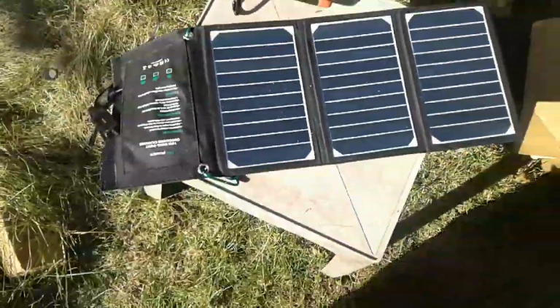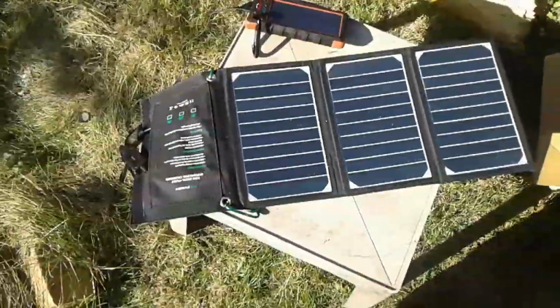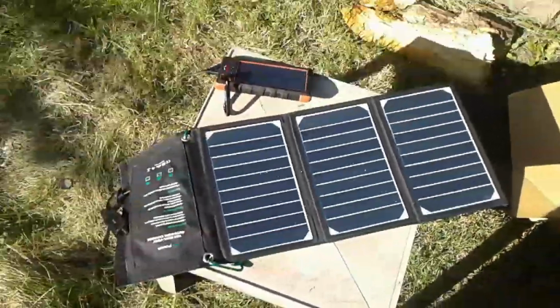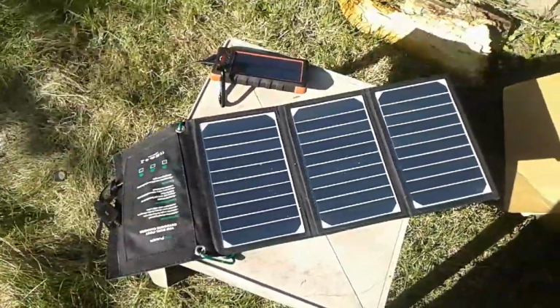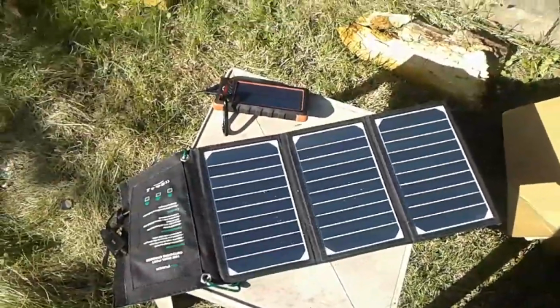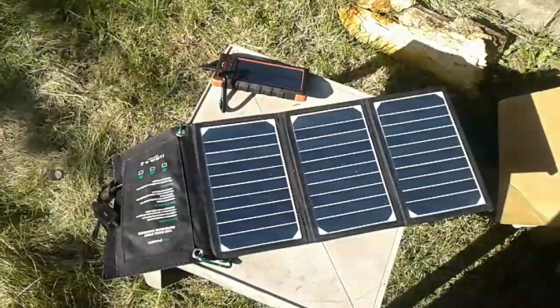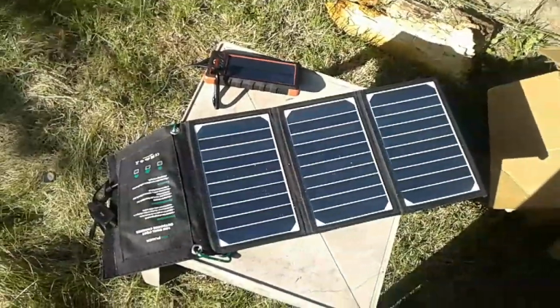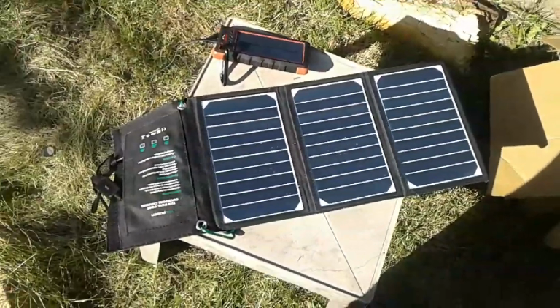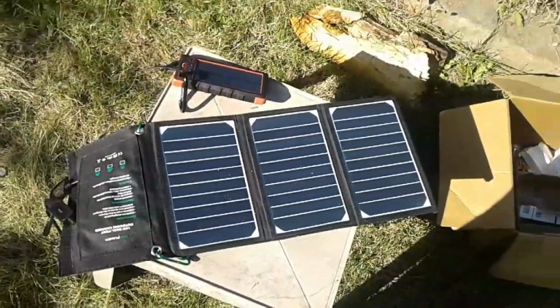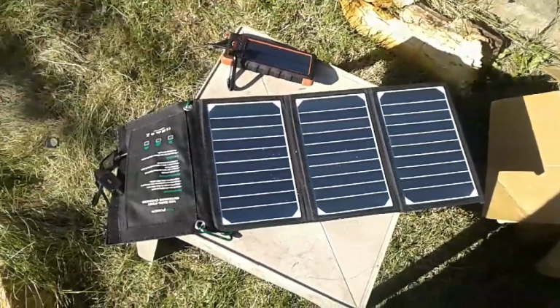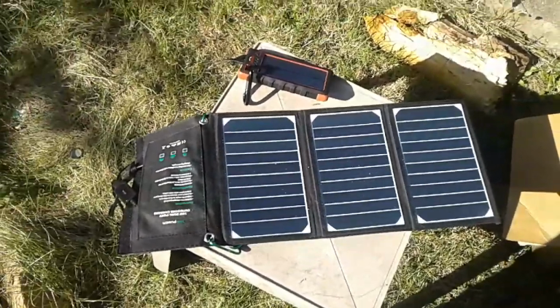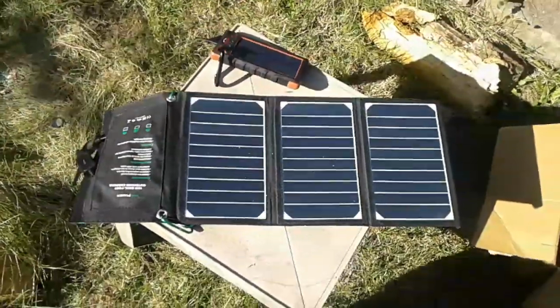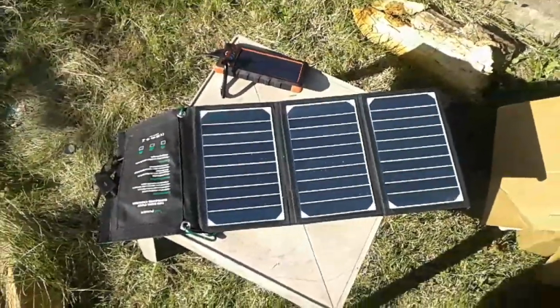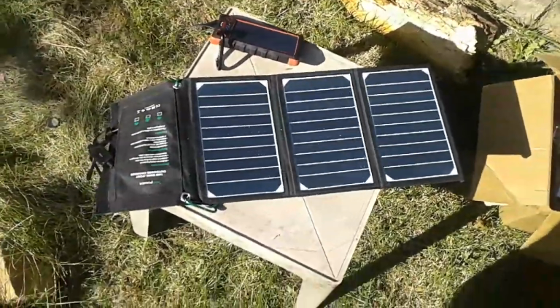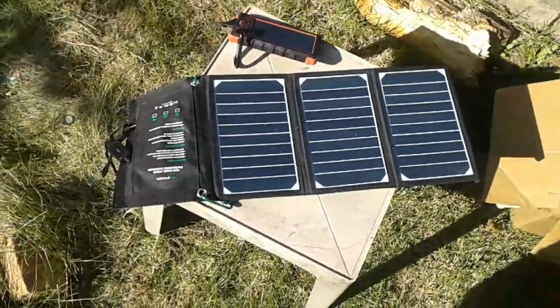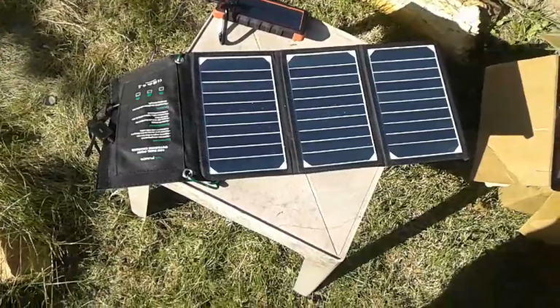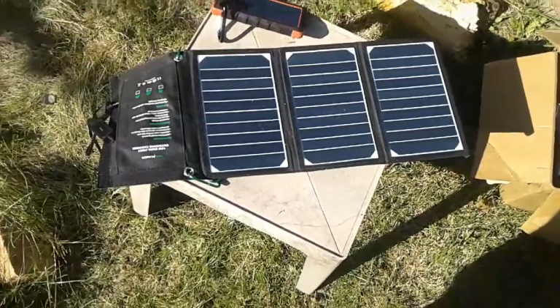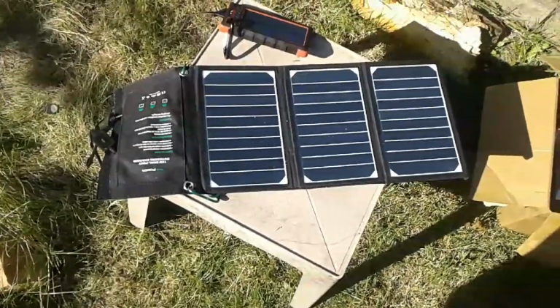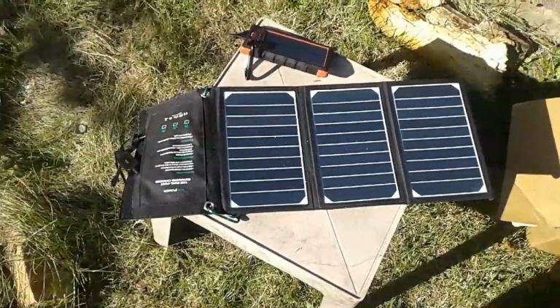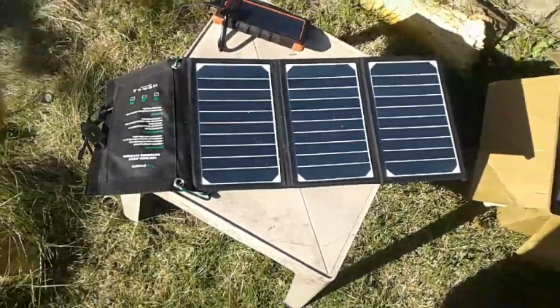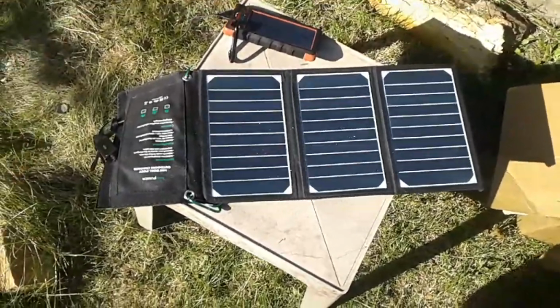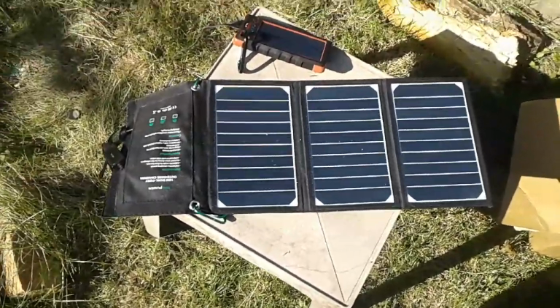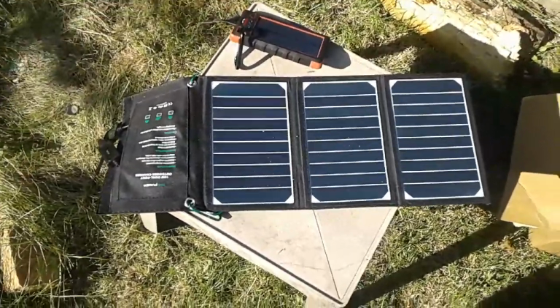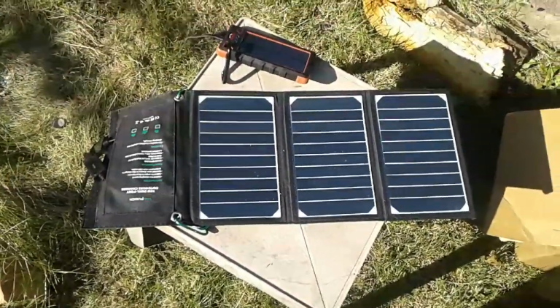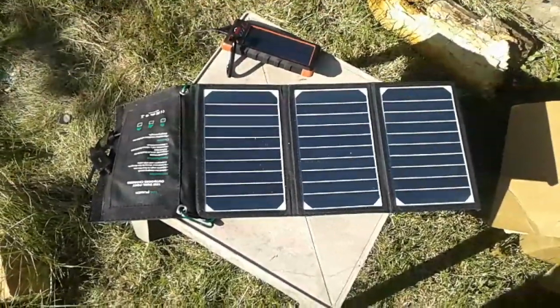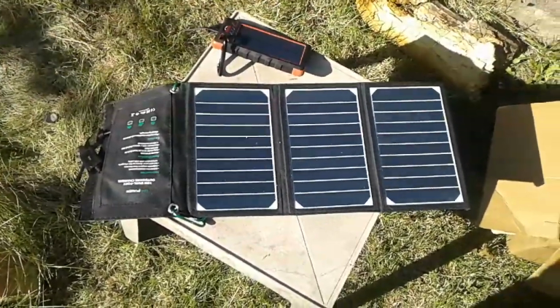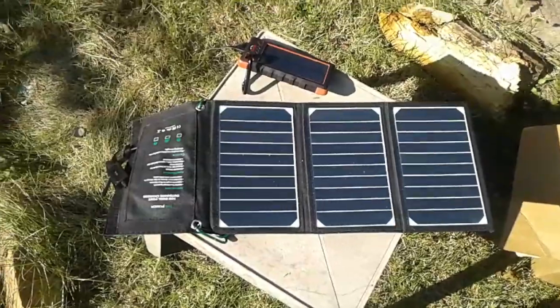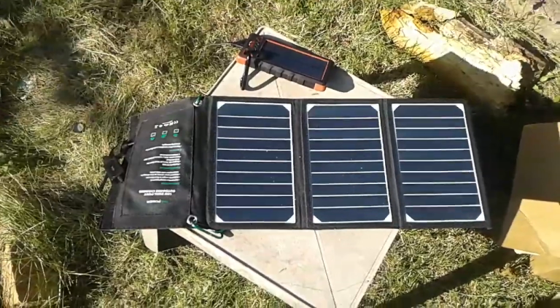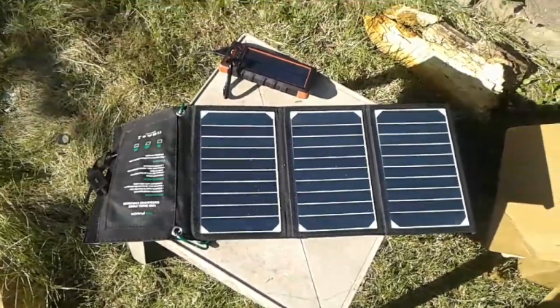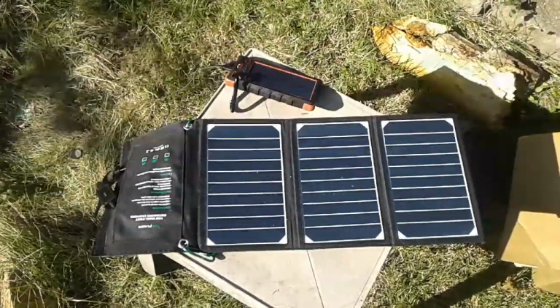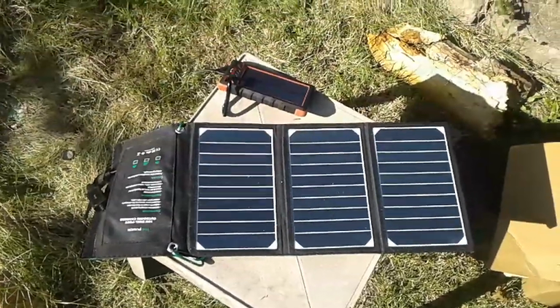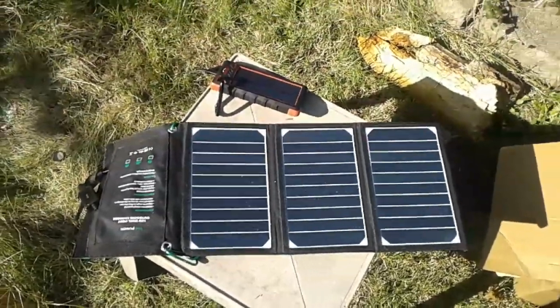Very light, very nice, under 70 bucks, and it works very well. I would definitely recommend this. This is Joe Profit — Joe Profit channel — like, share, subscribe, and always enjoy your day.